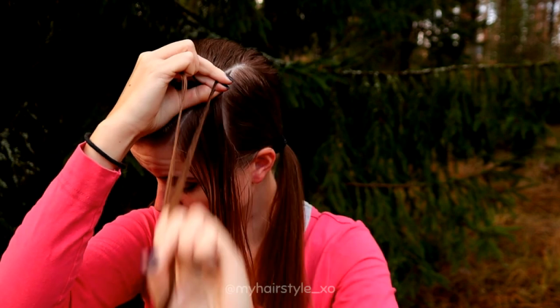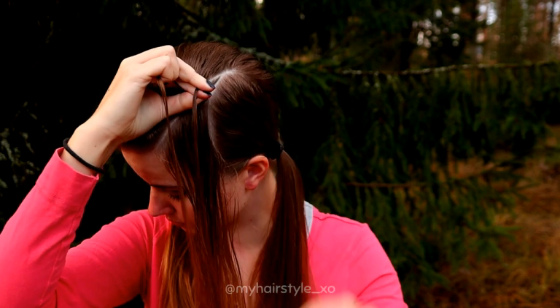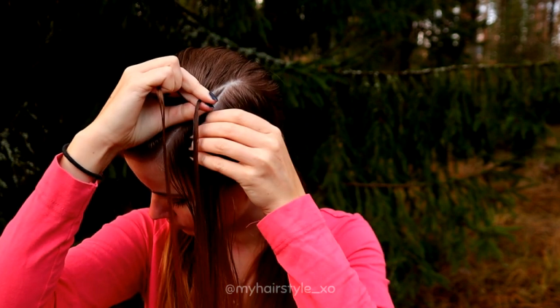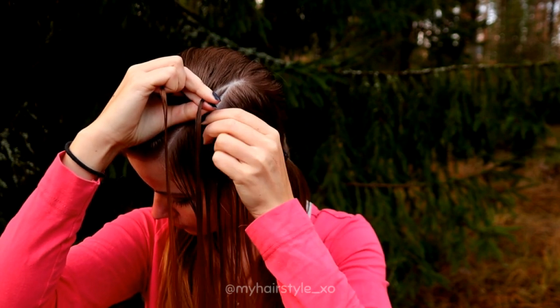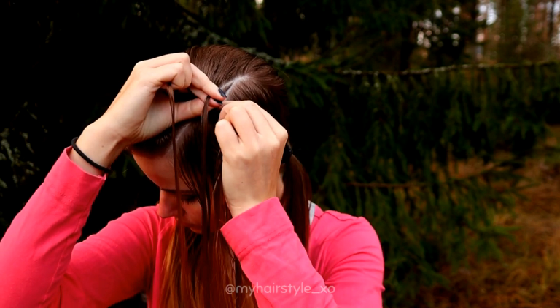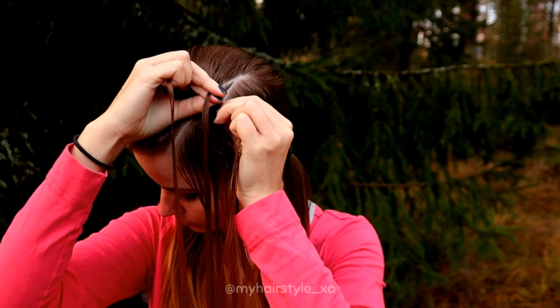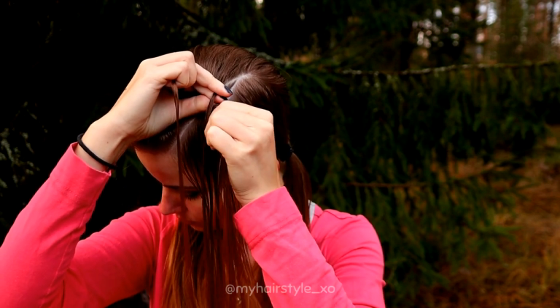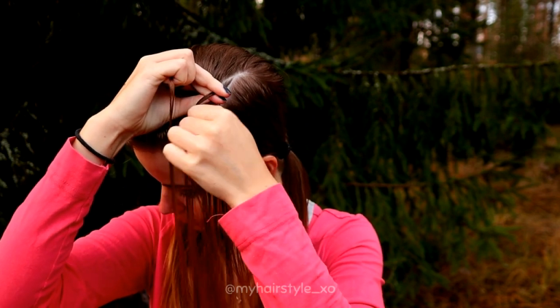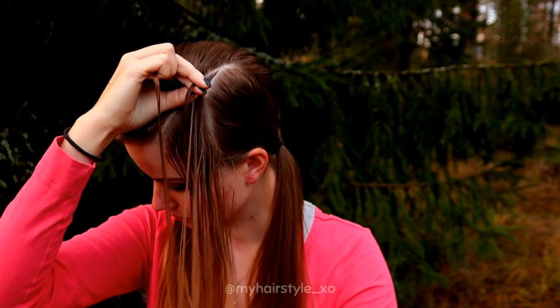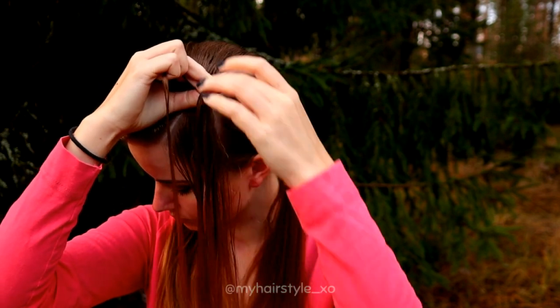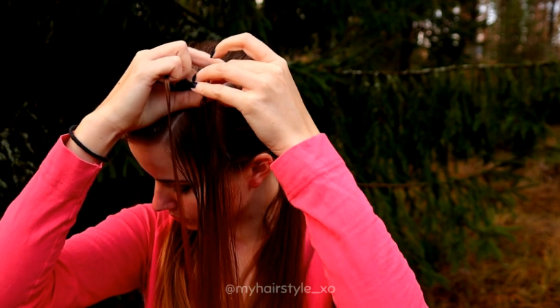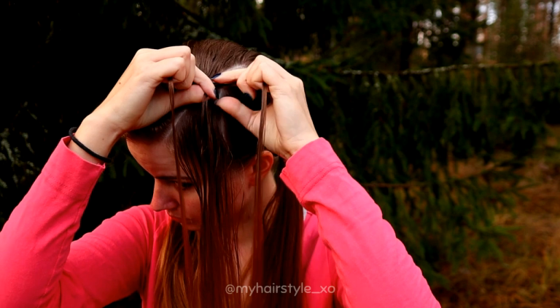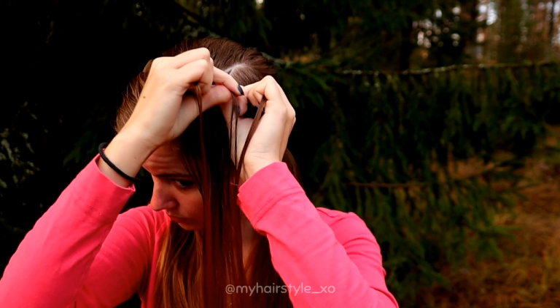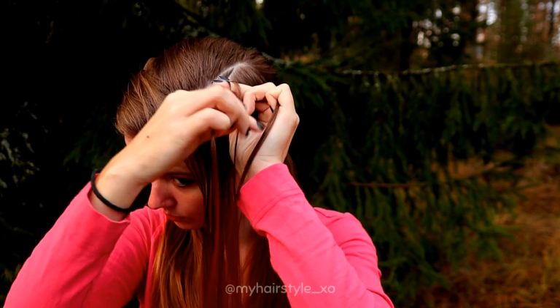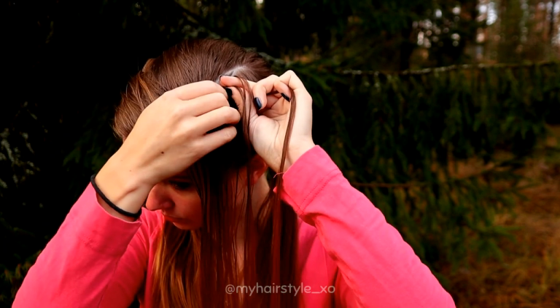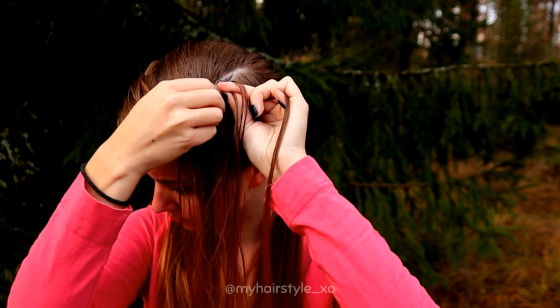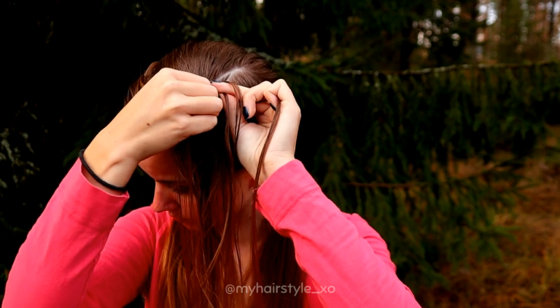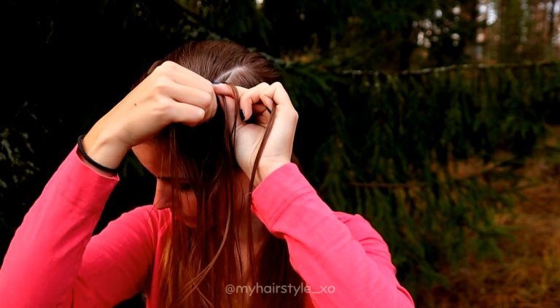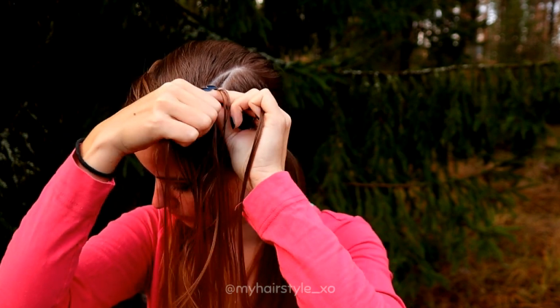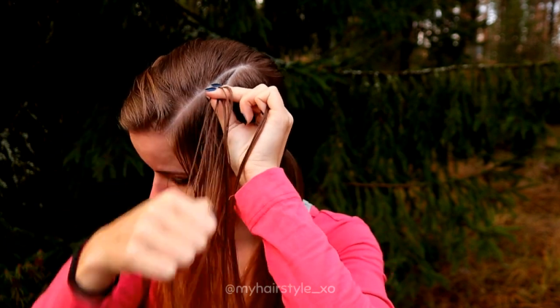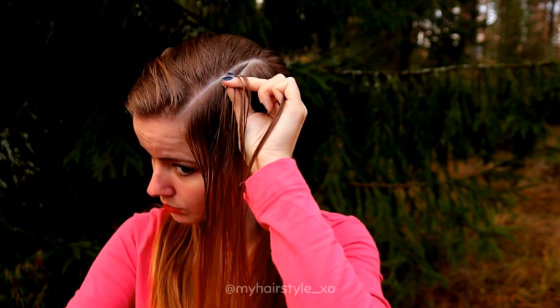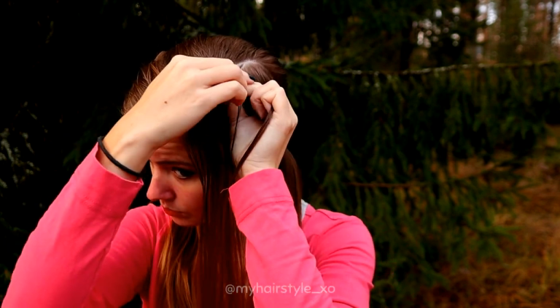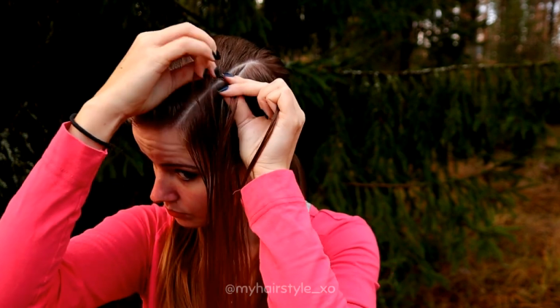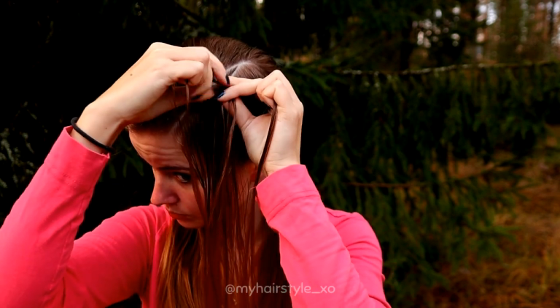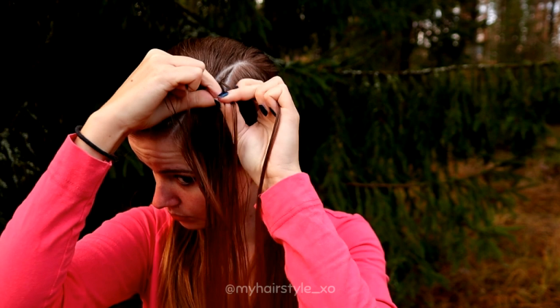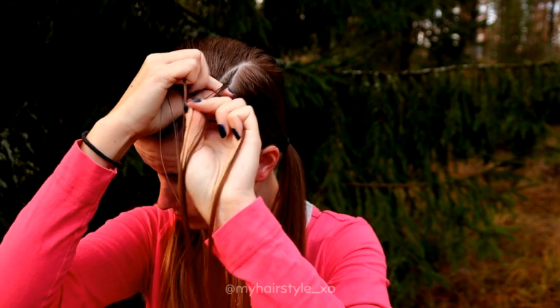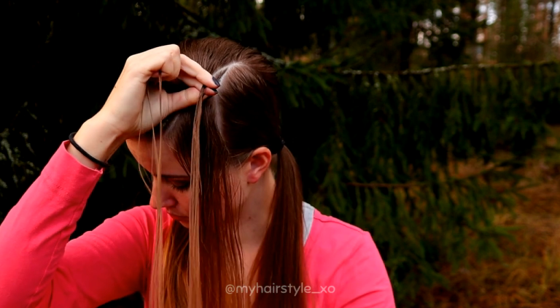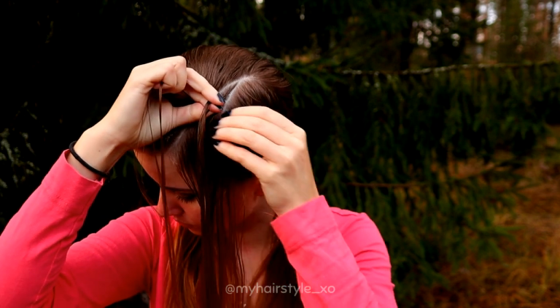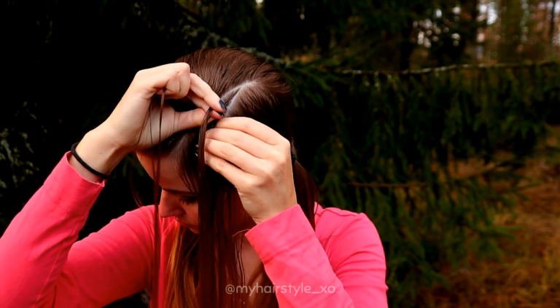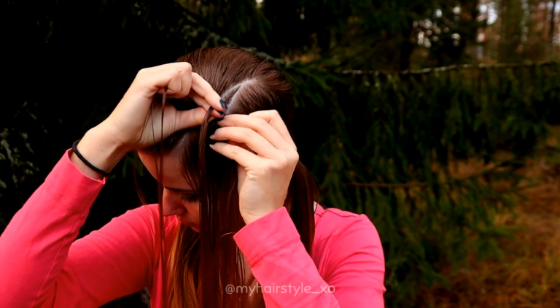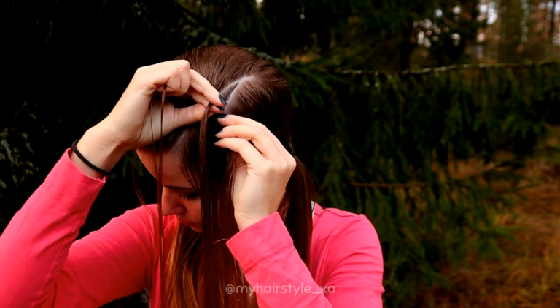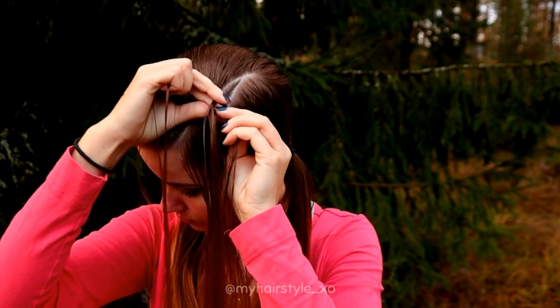Then right under, smaller piece. And again from the left side a bigger one. Then just continue like this.